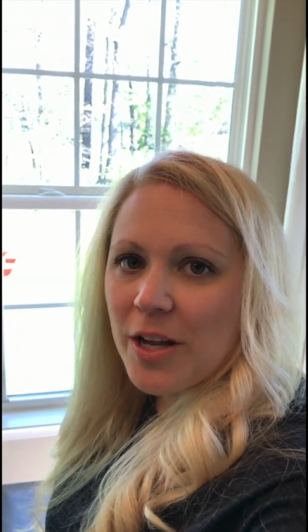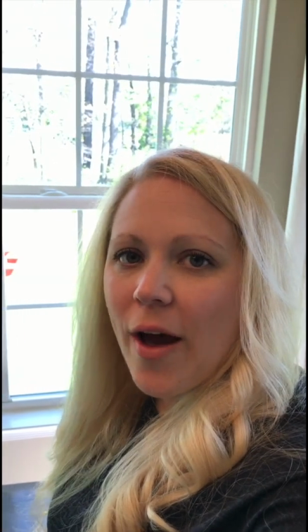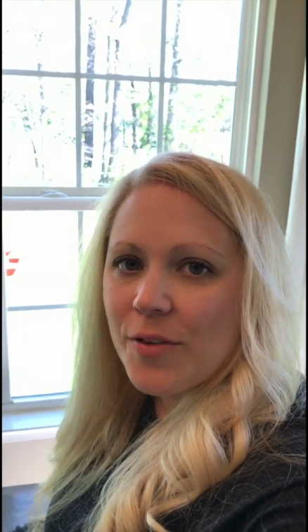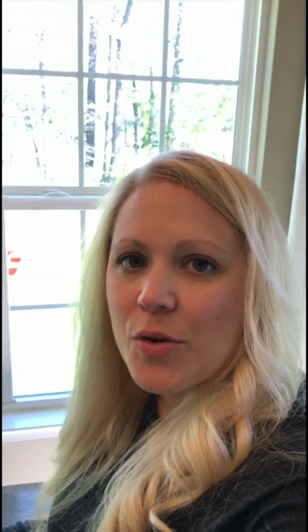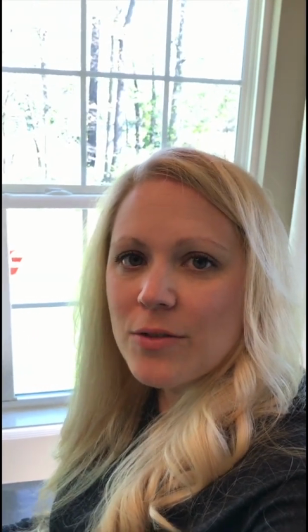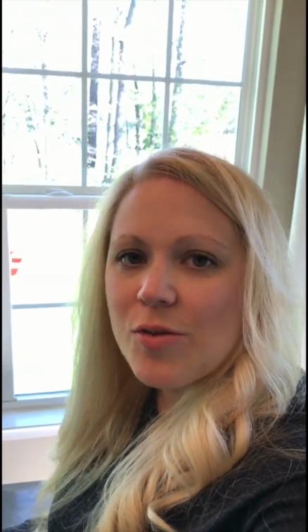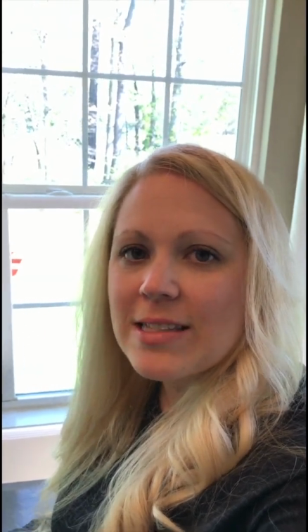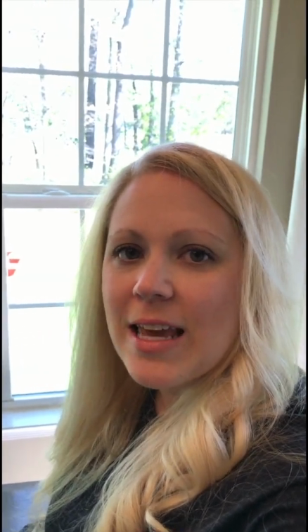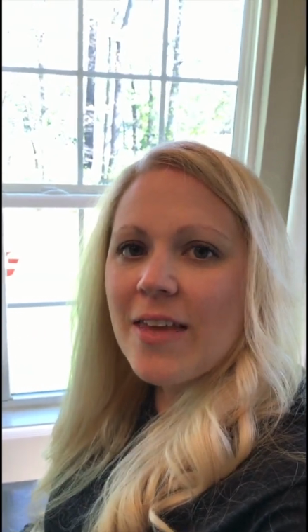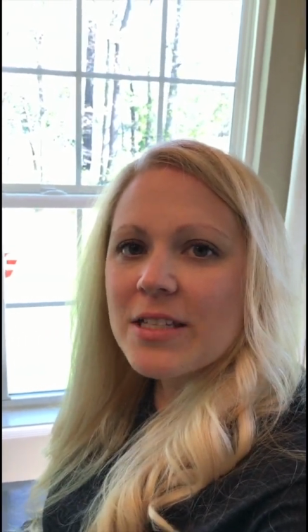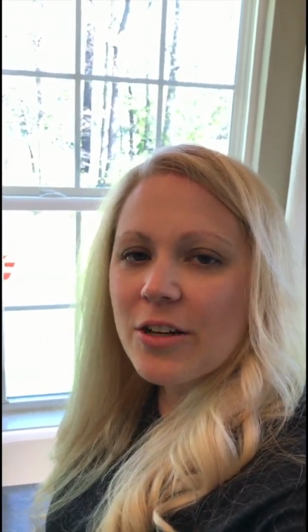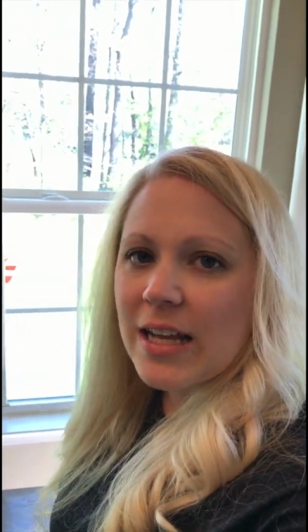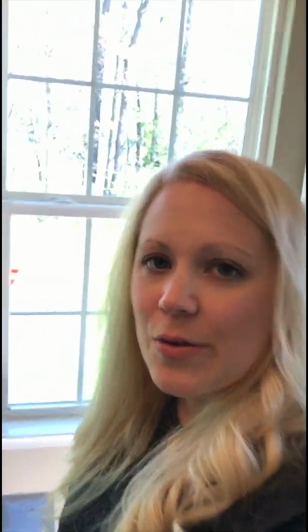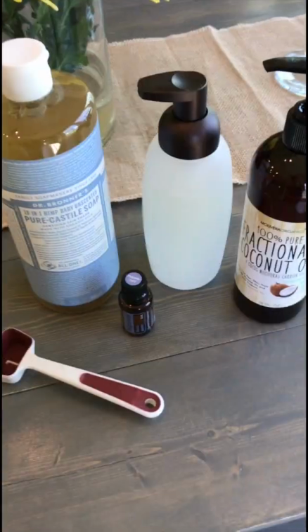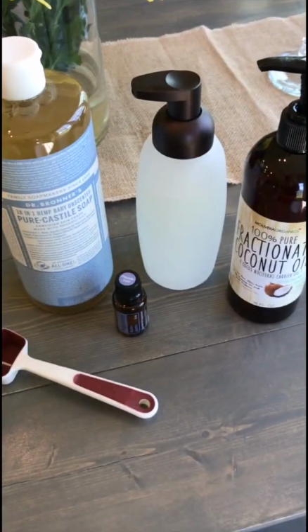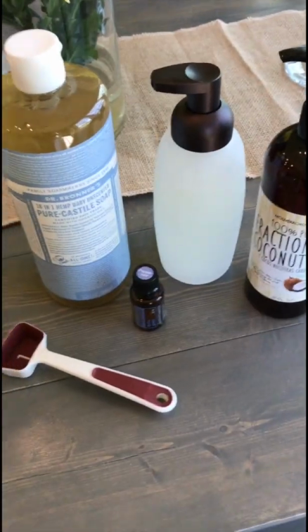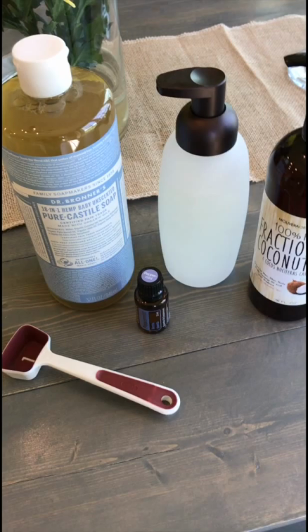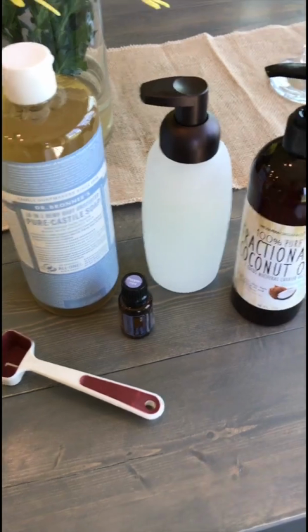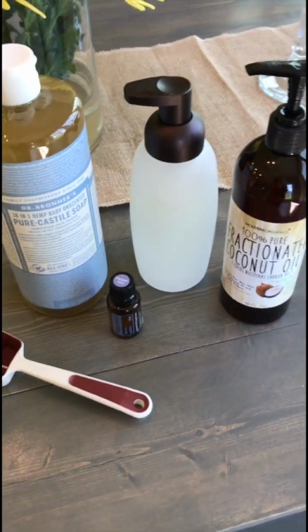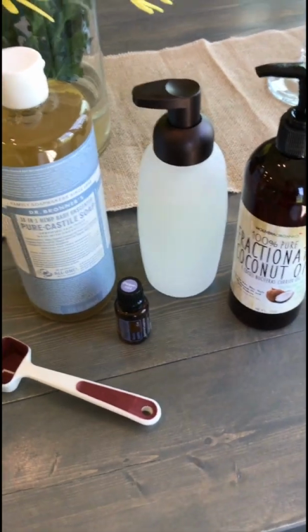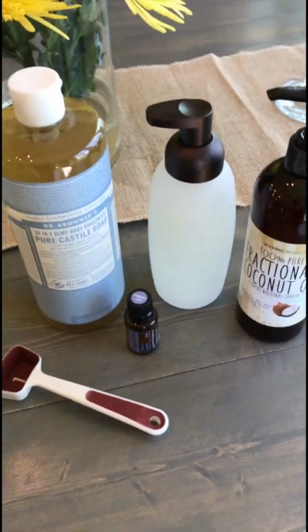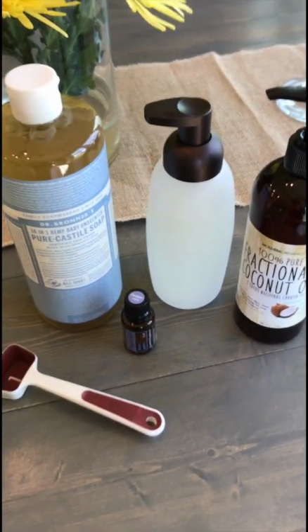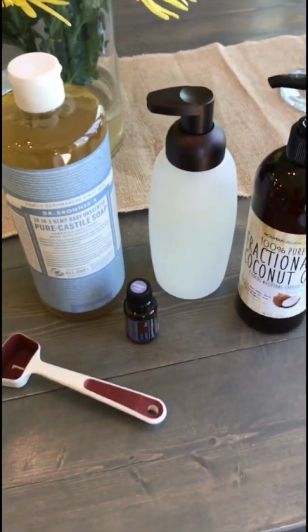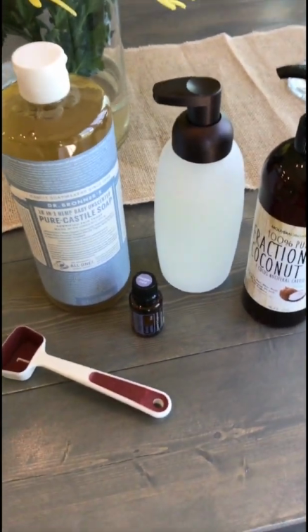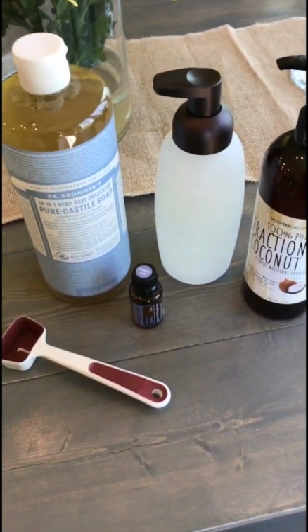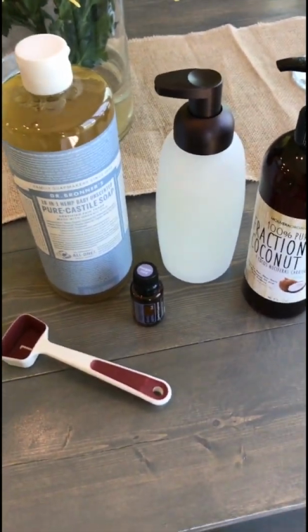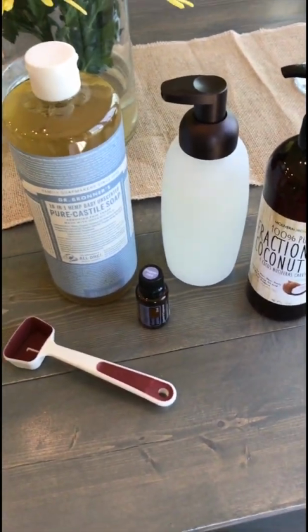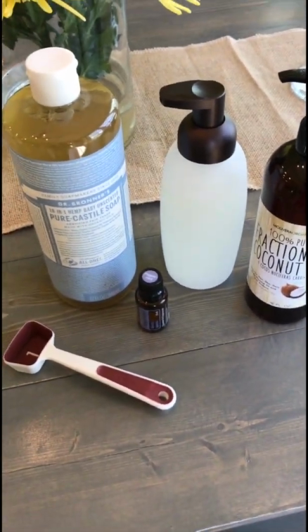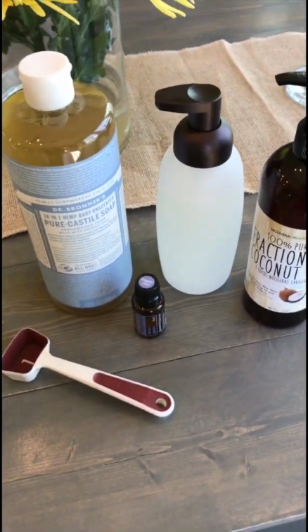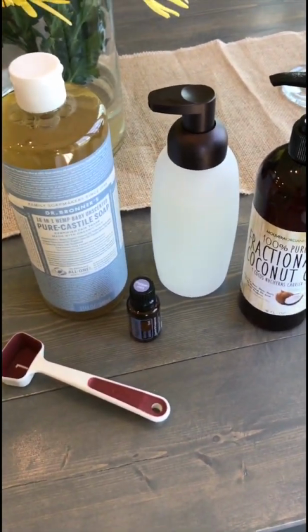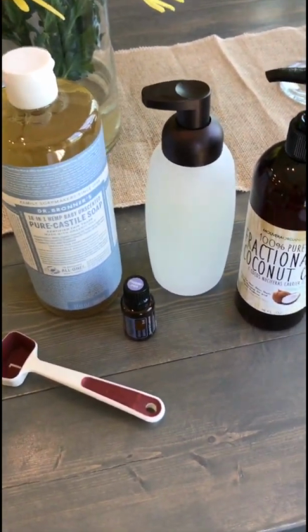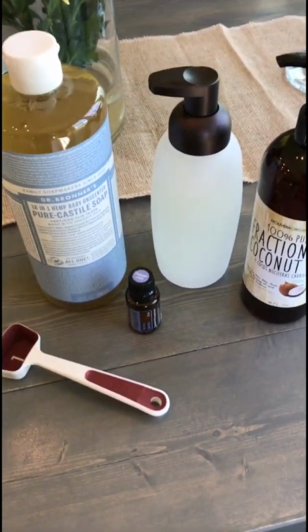I'm going to go ahead and flip you around so you can see the materials that I use. Here are the materials that you use for your foaming hand soap.